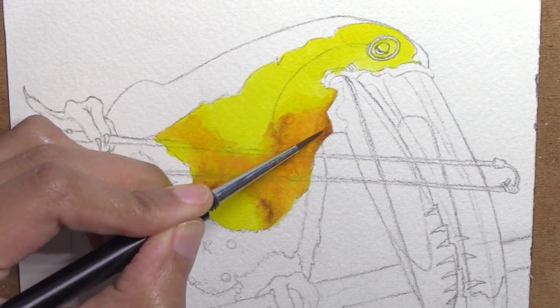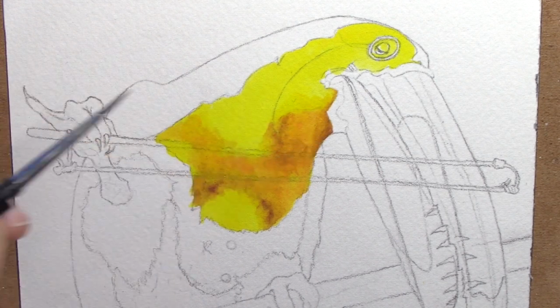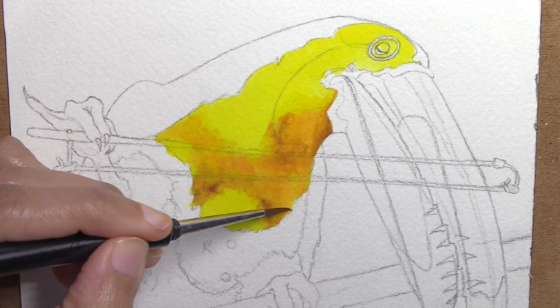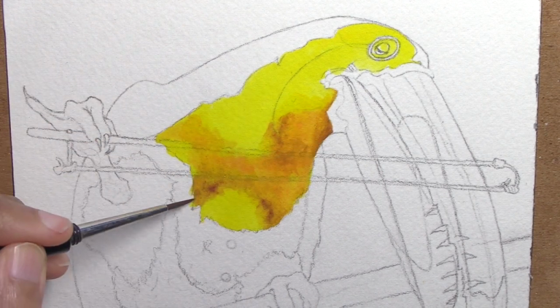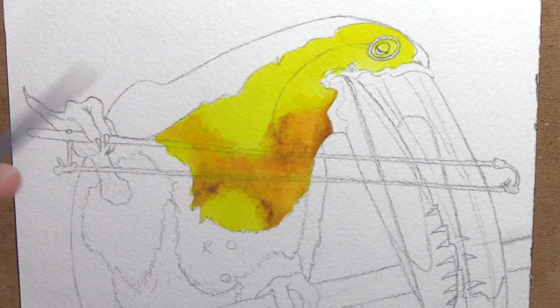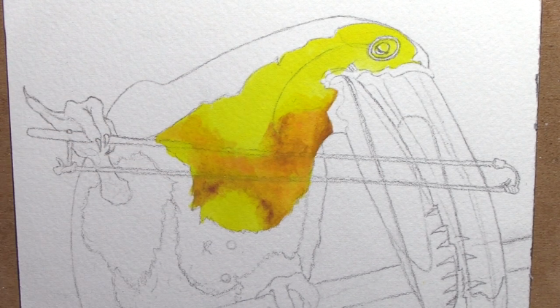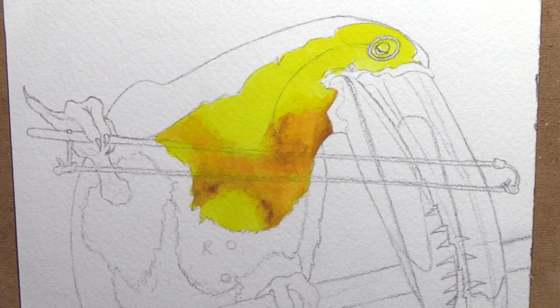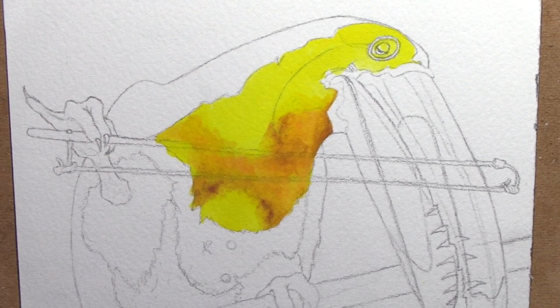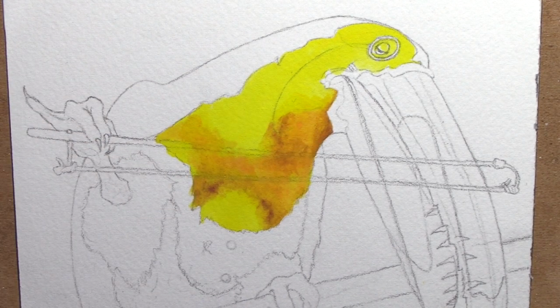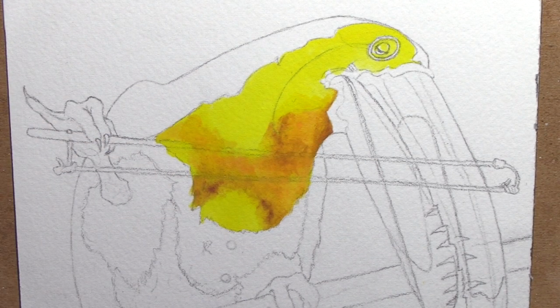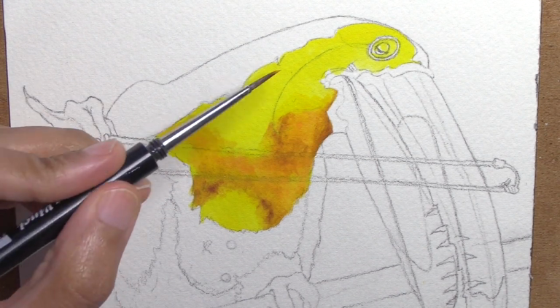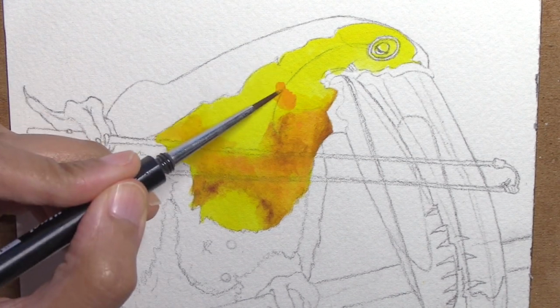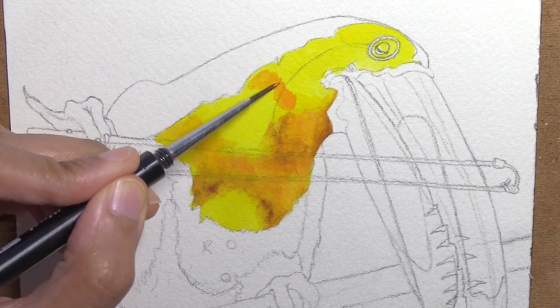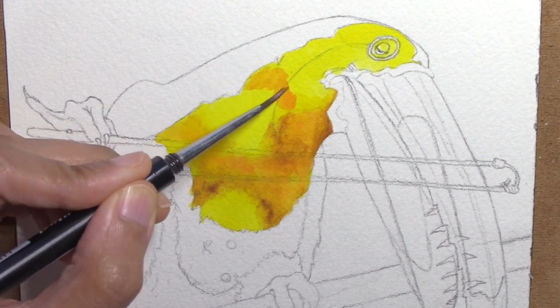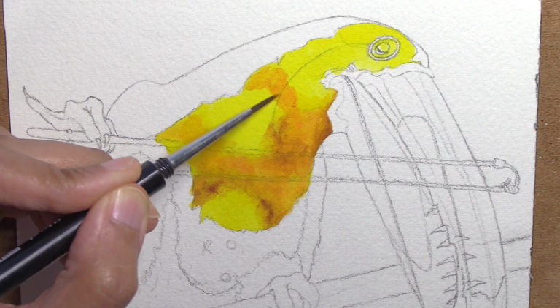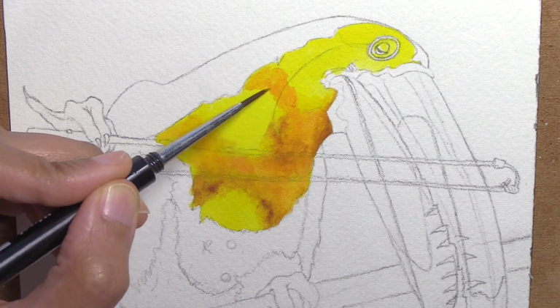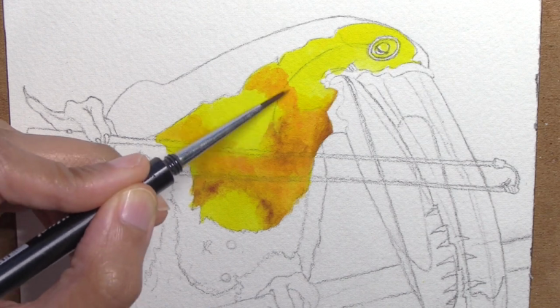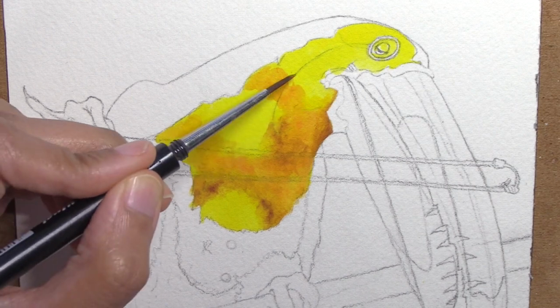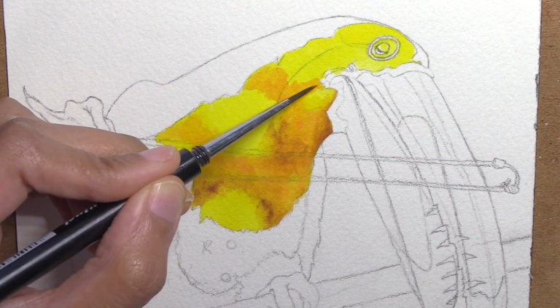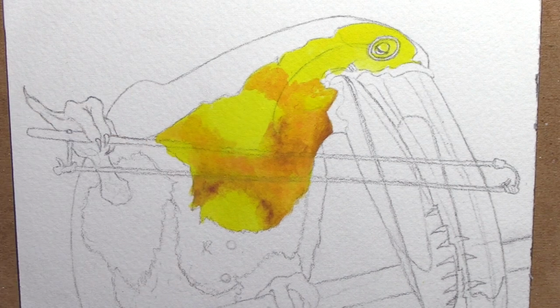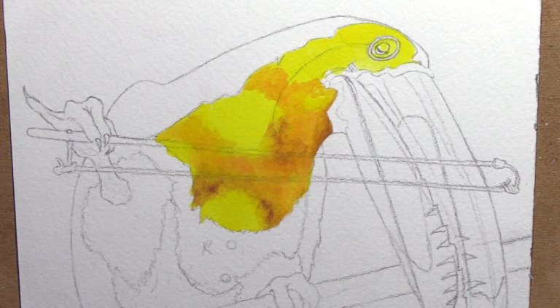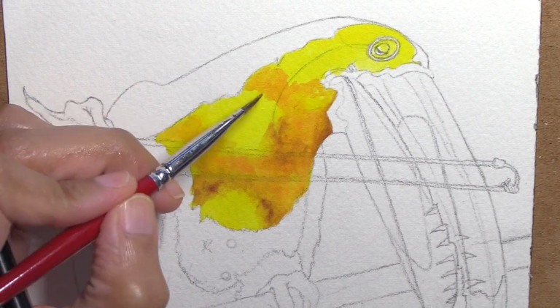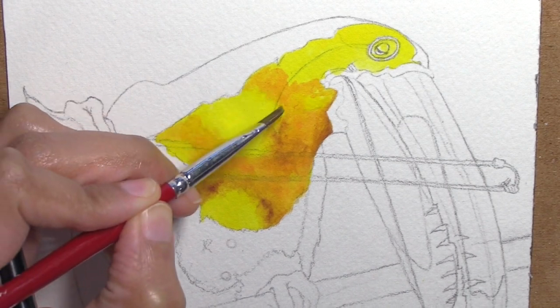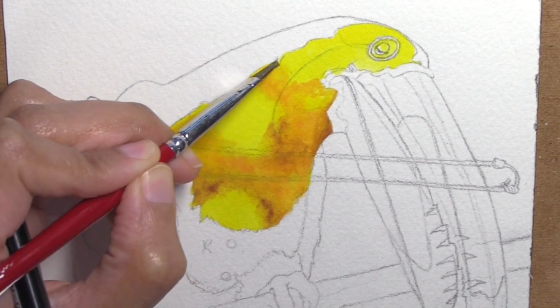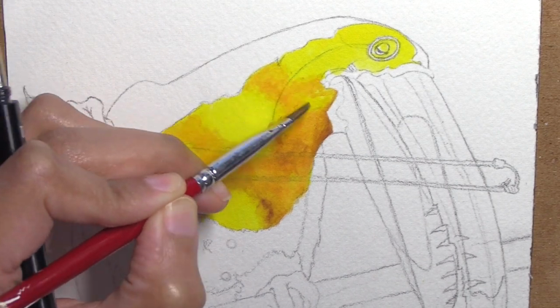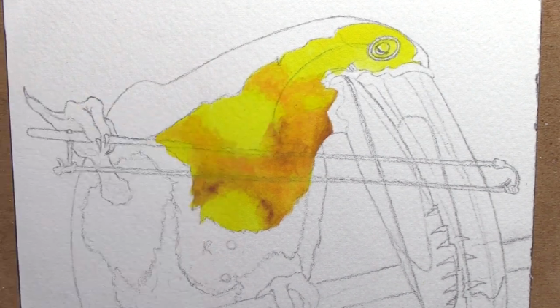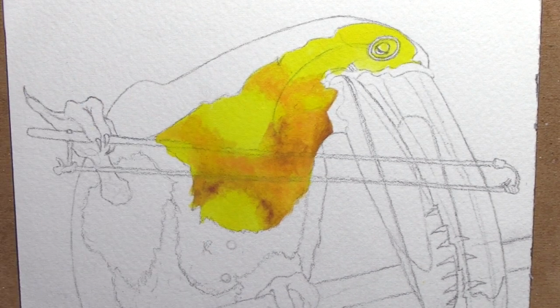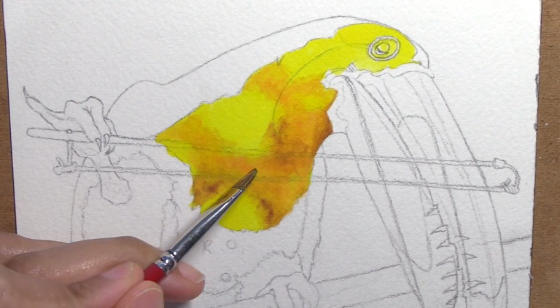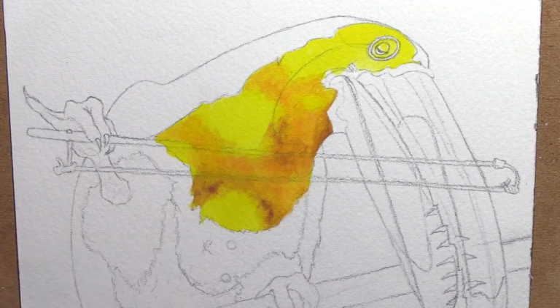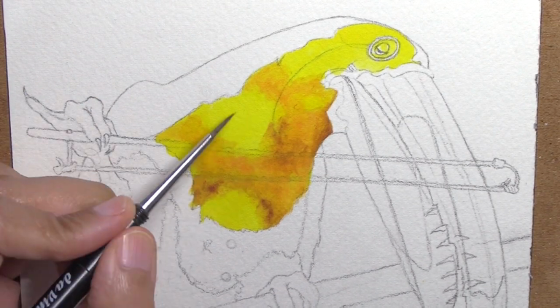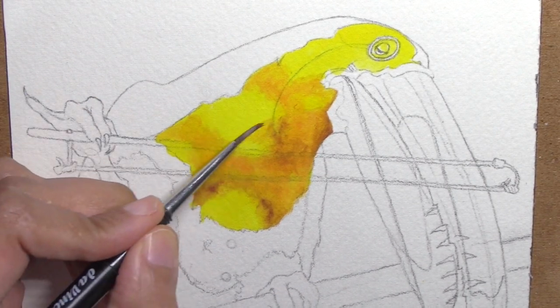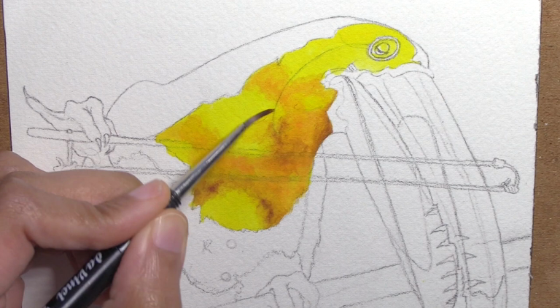I want to make sure there are soft cottony edges all around, so I have my second brush, which is just damp with no paint in it, to sort of fluff out hard edges that I want to dry a little bit softer.